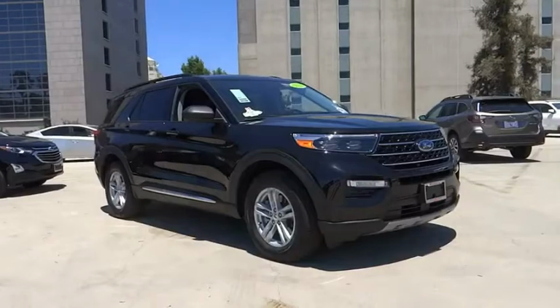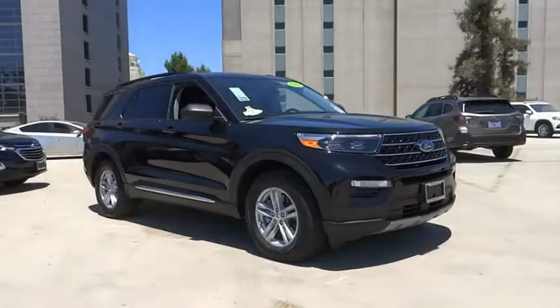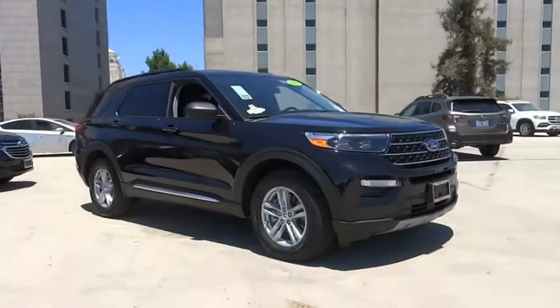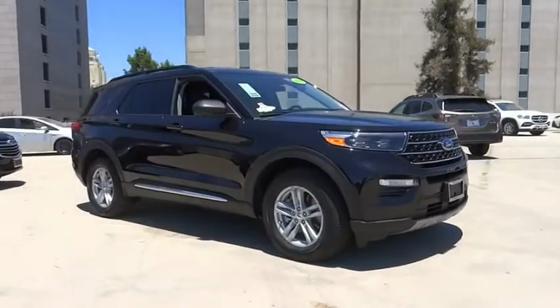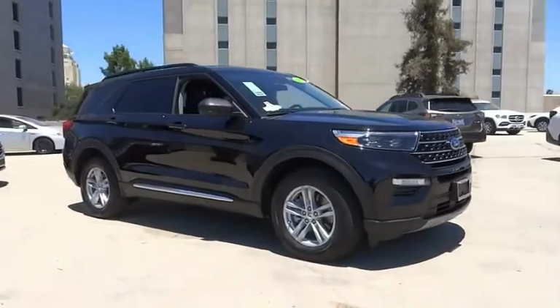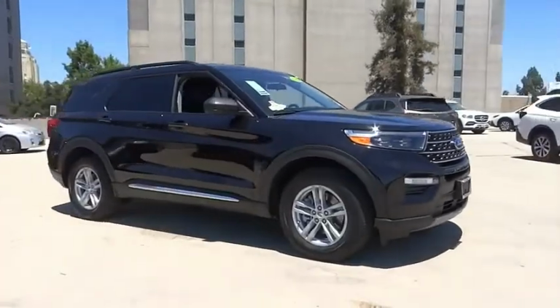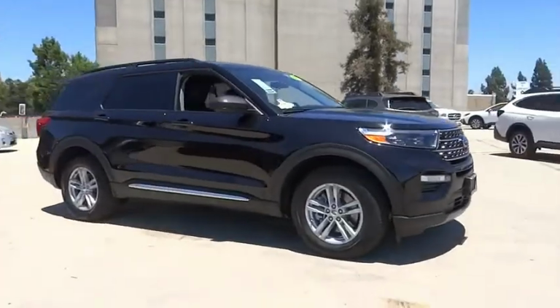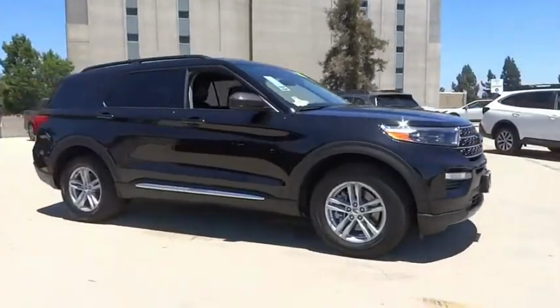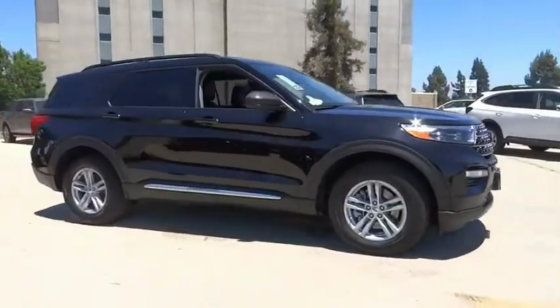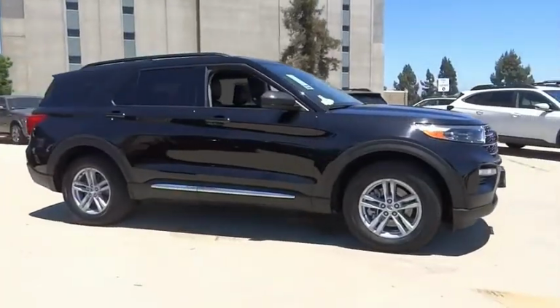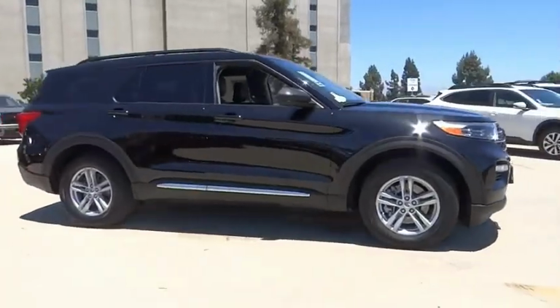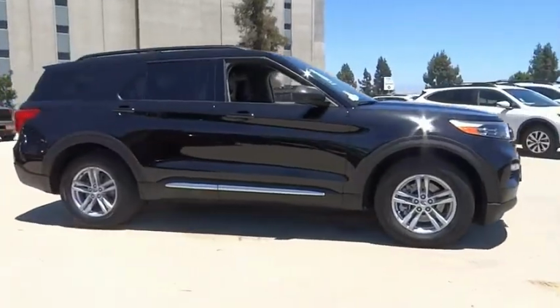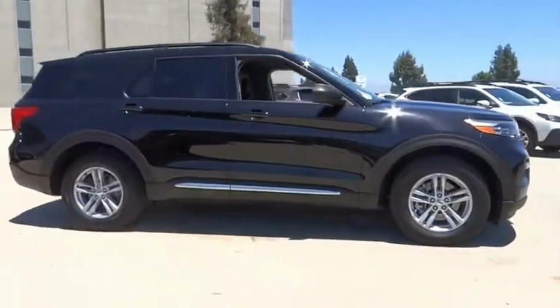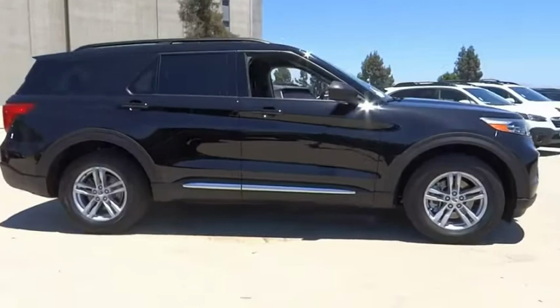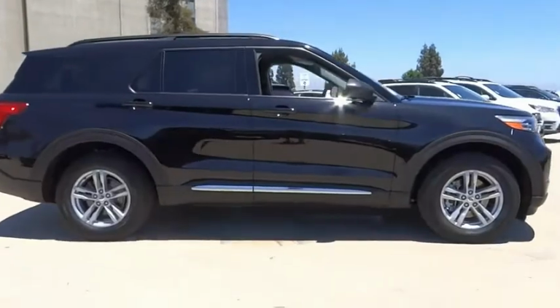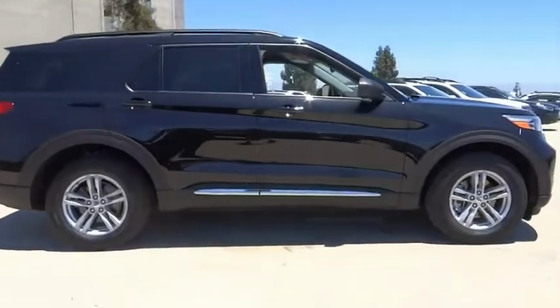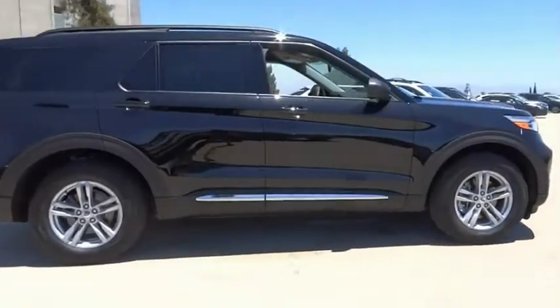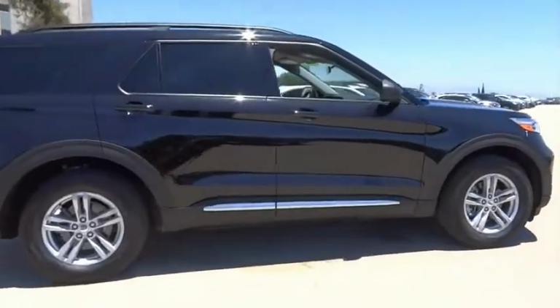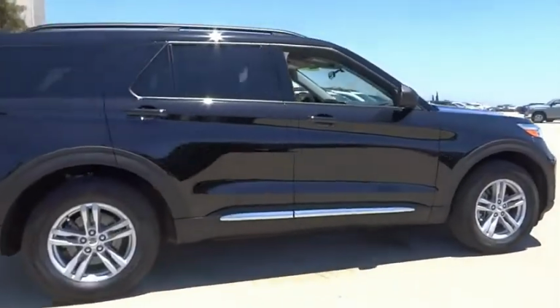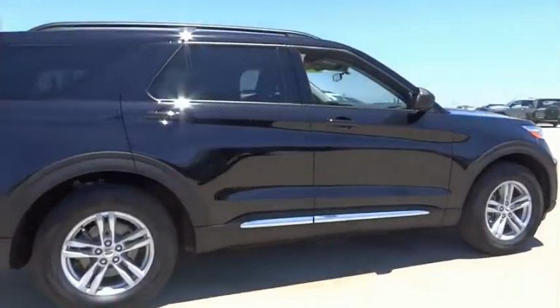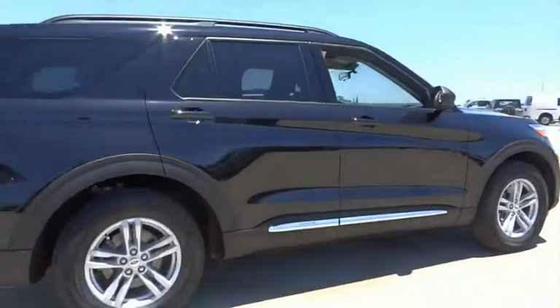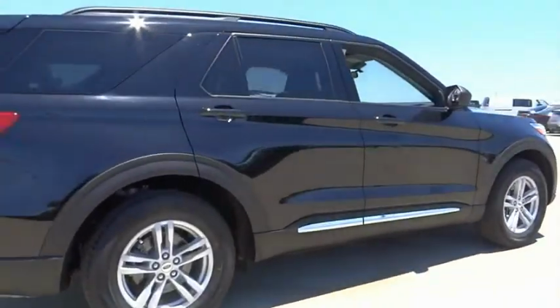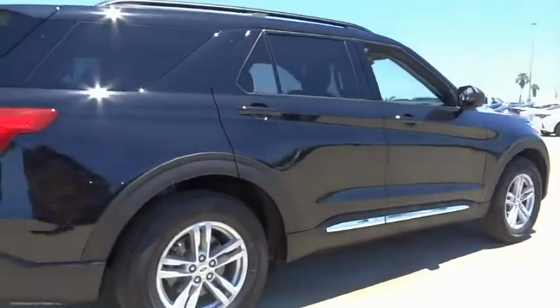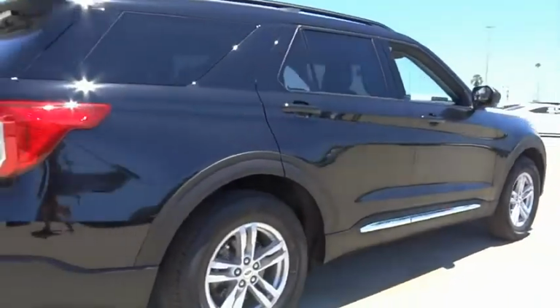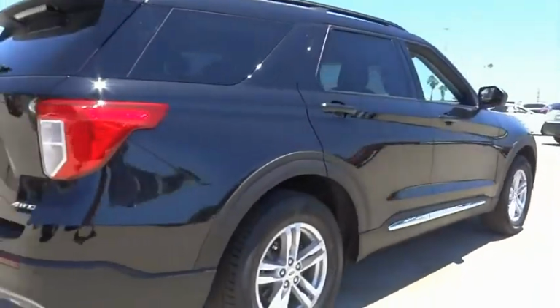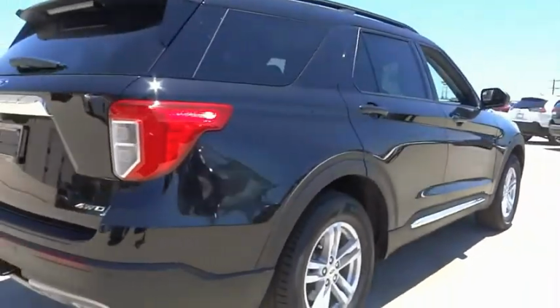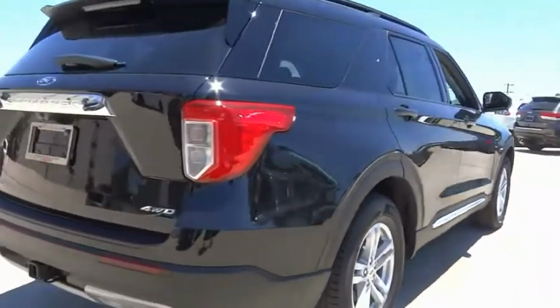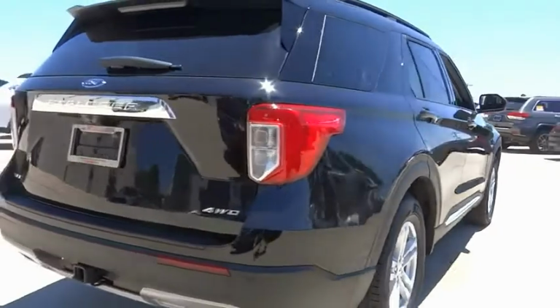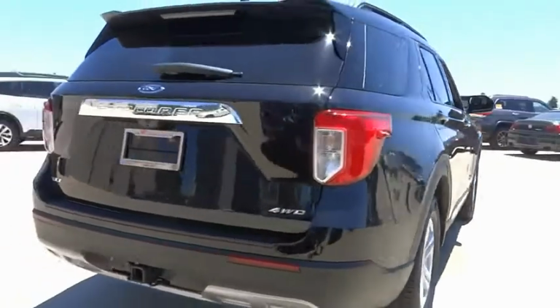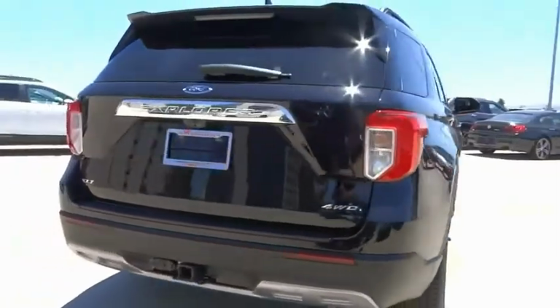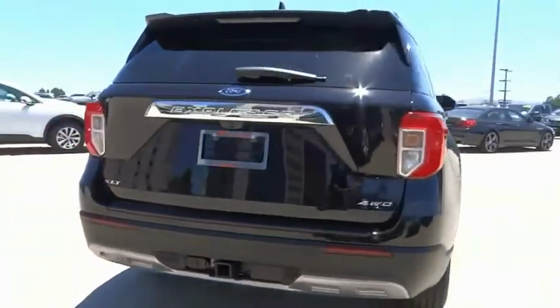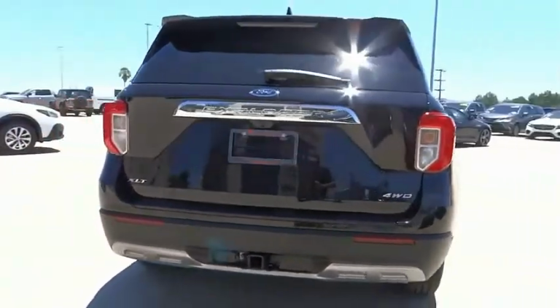We are pleased to show you the 2021 Explorer. You've got a lot of capabilities to call on in a Ford Explorer — don't underestimate your choices. This vehicle has less than 6,000 miles.